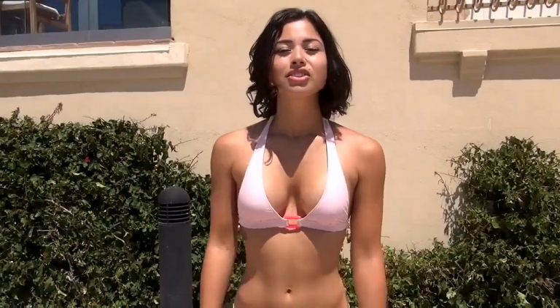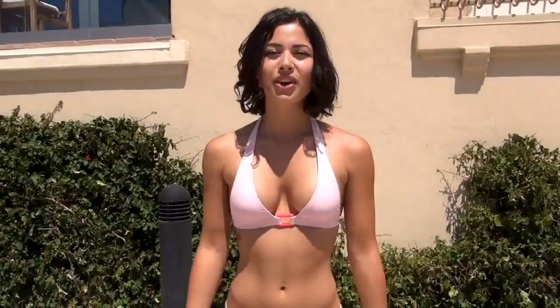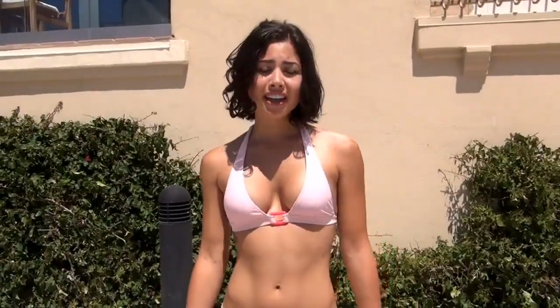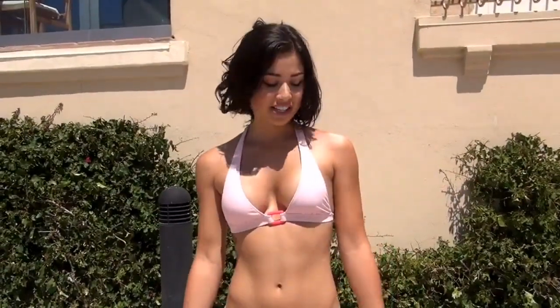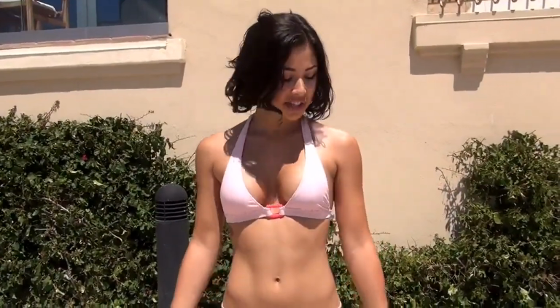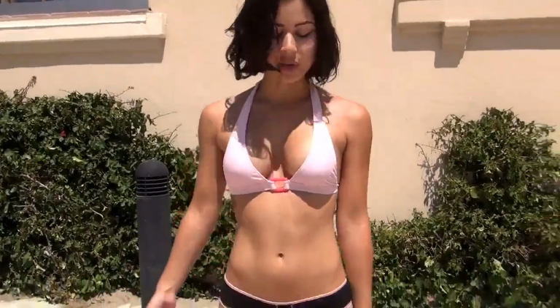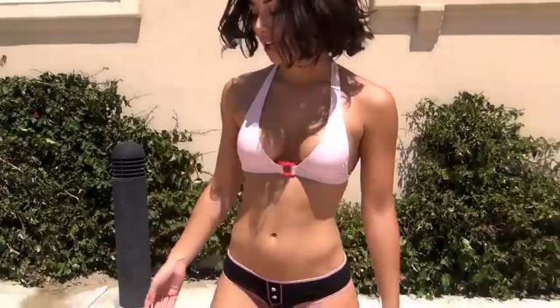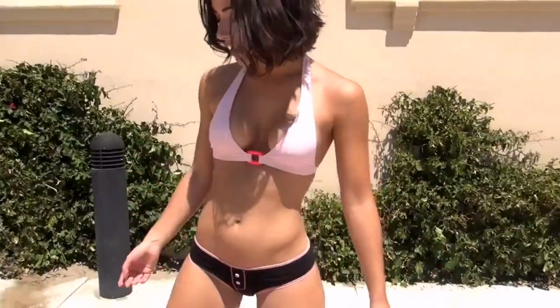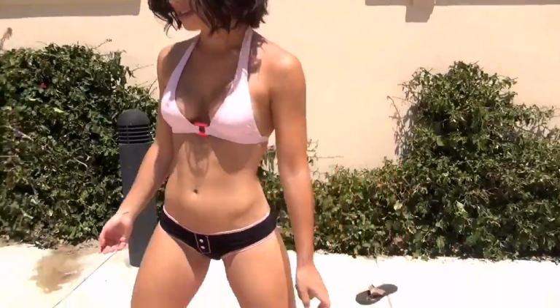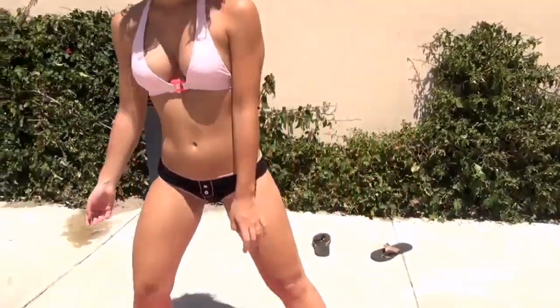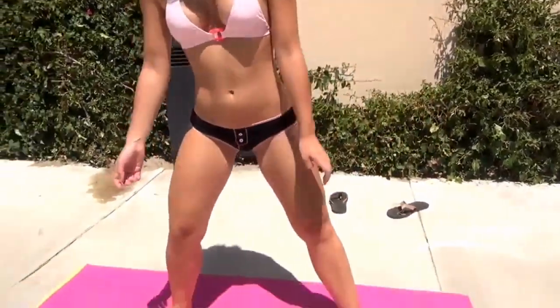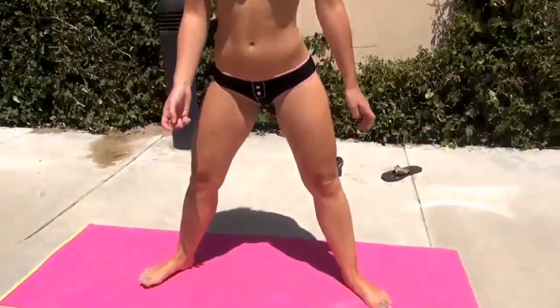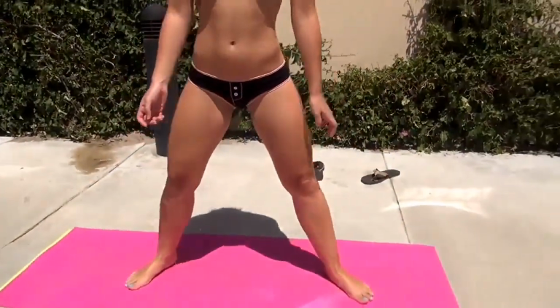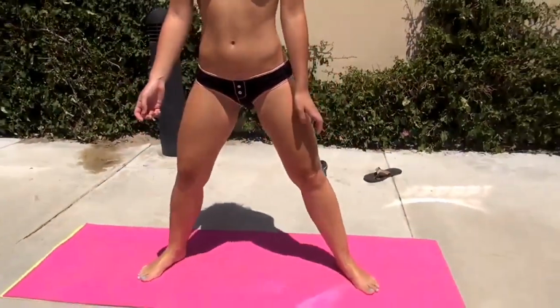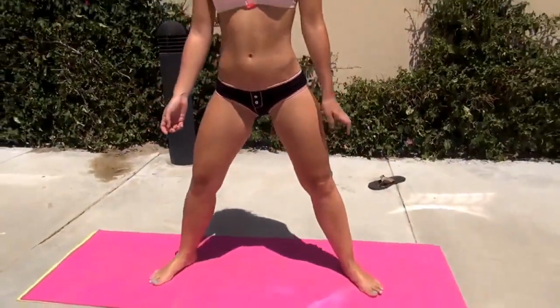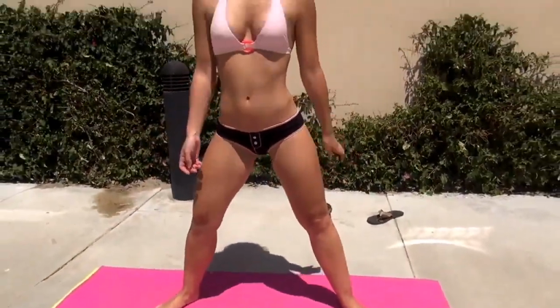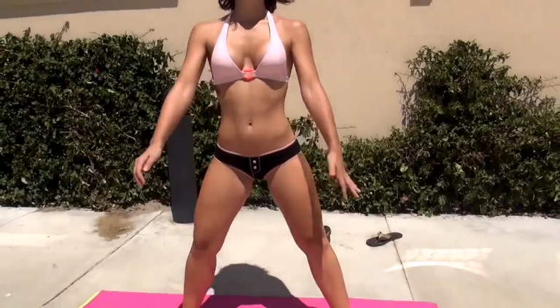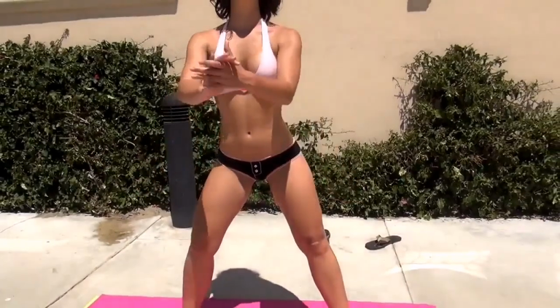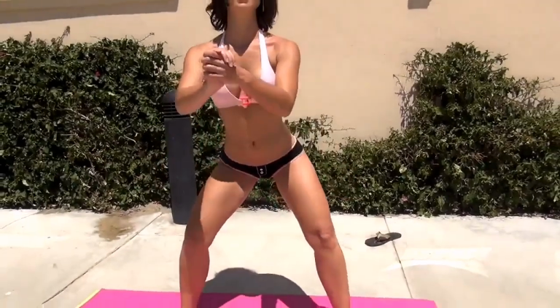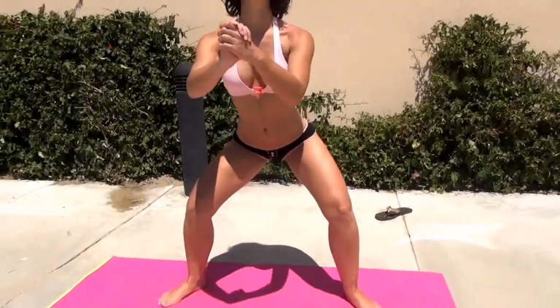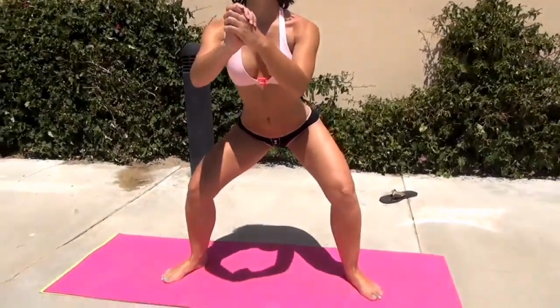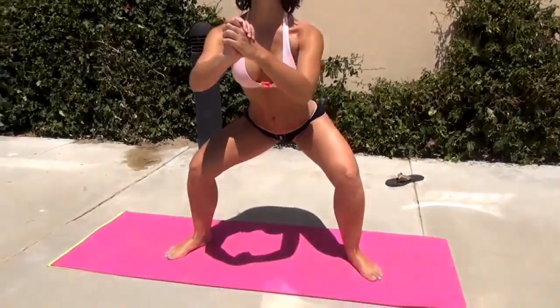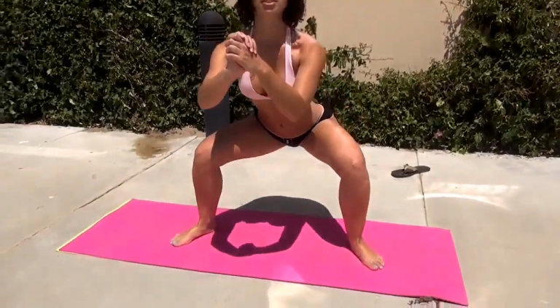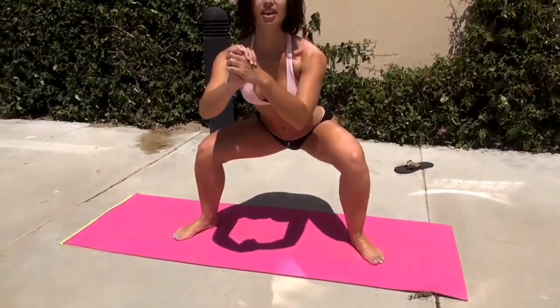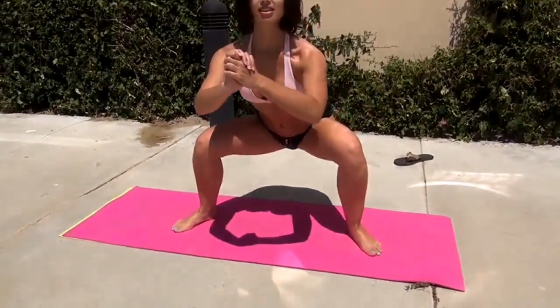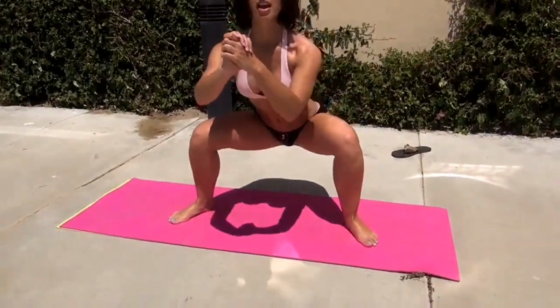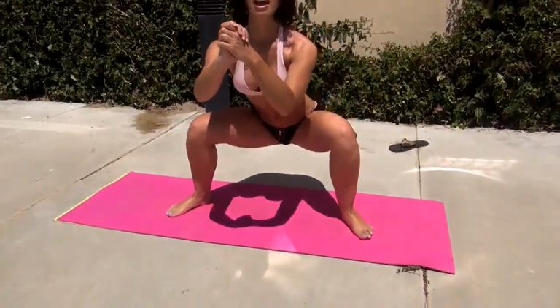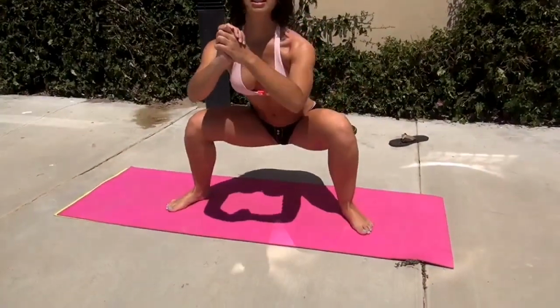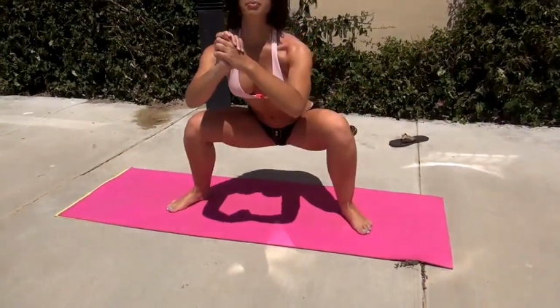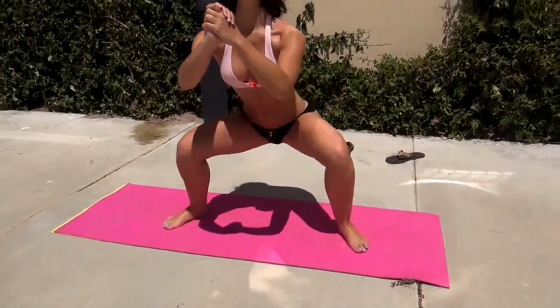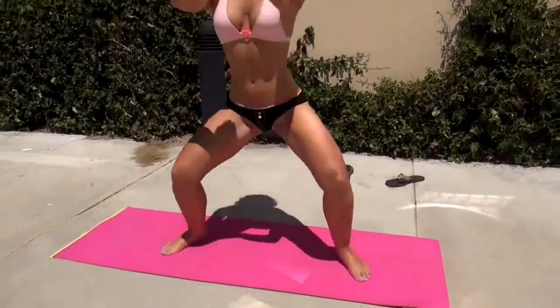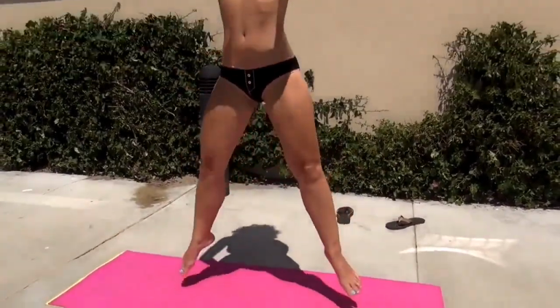So go ahead and get yourself in a wide stance with your toes pointed out, and then drop your booty as low as you can, and then jump straight up.